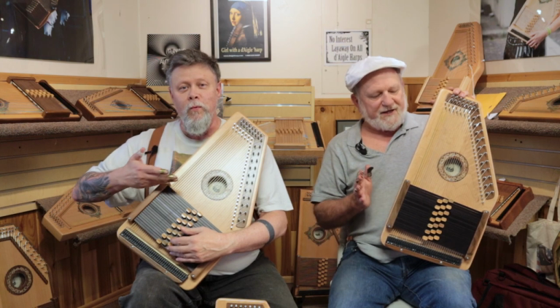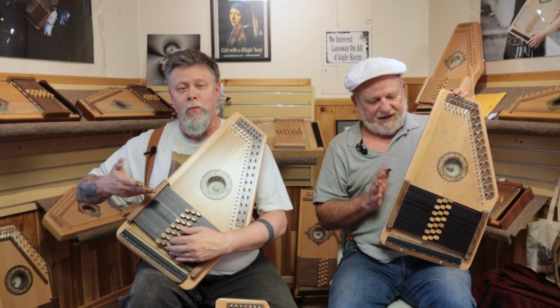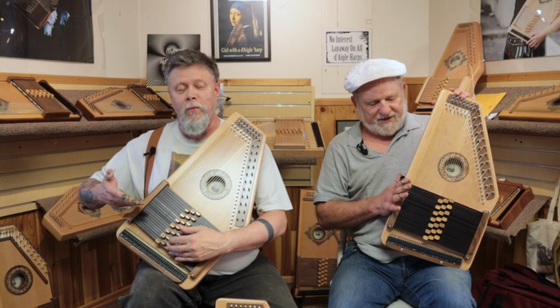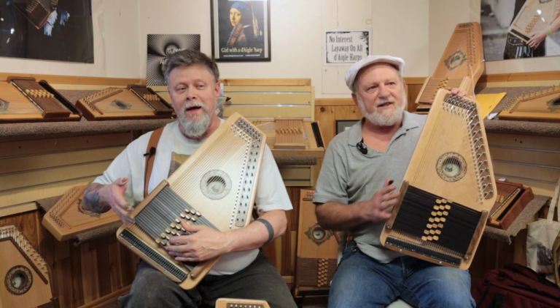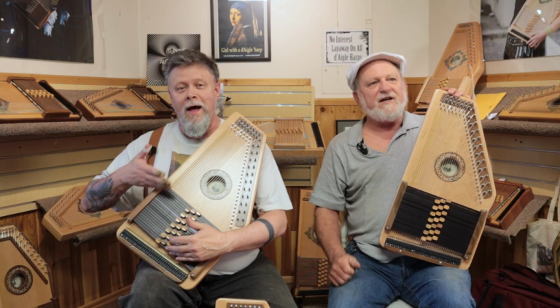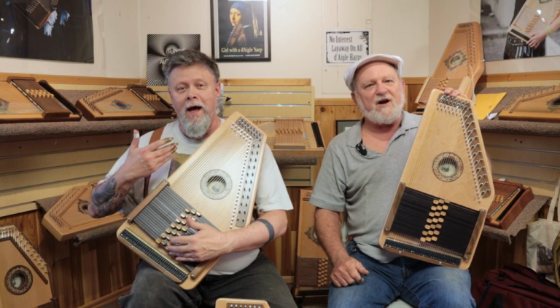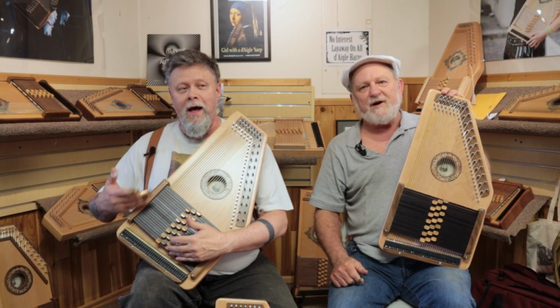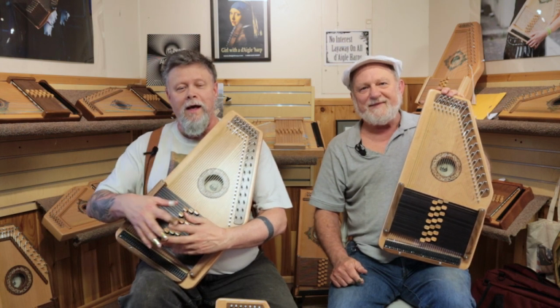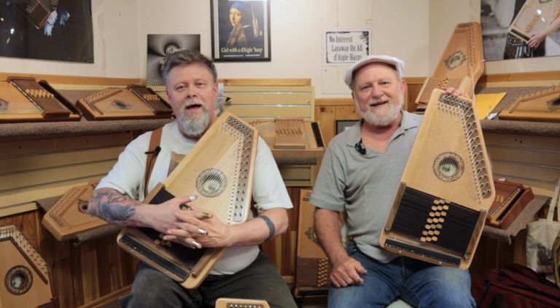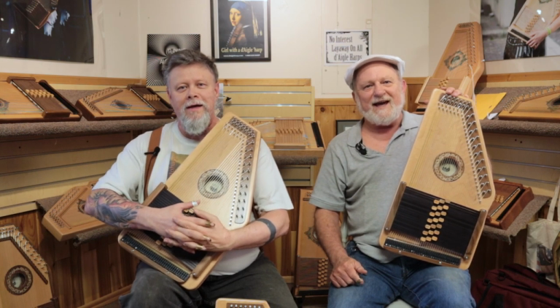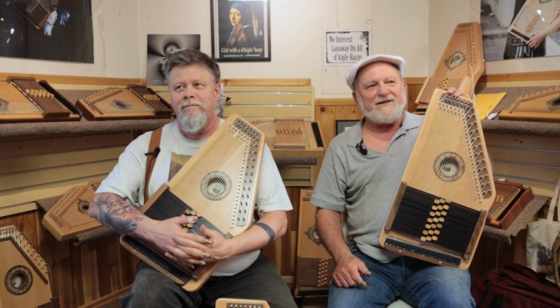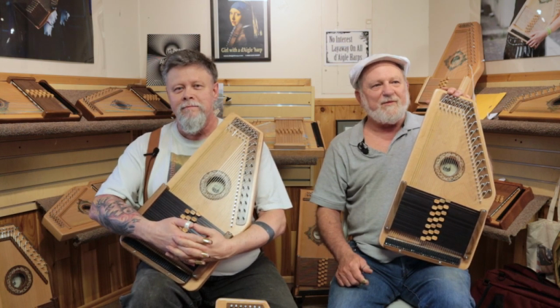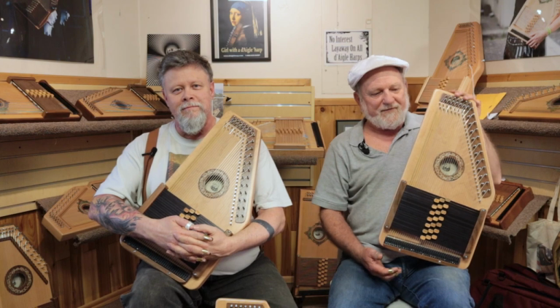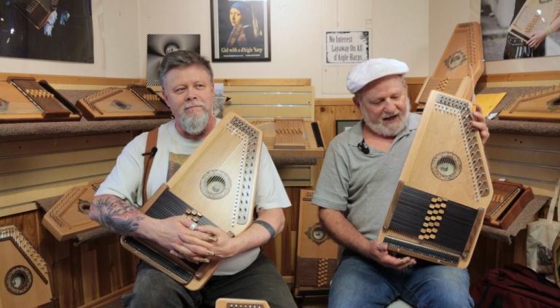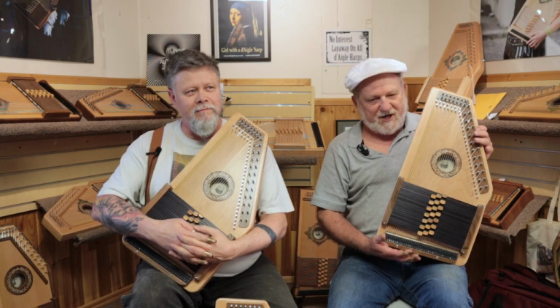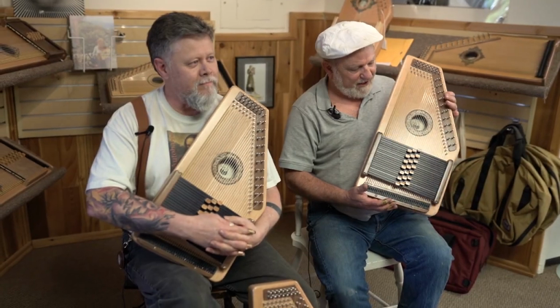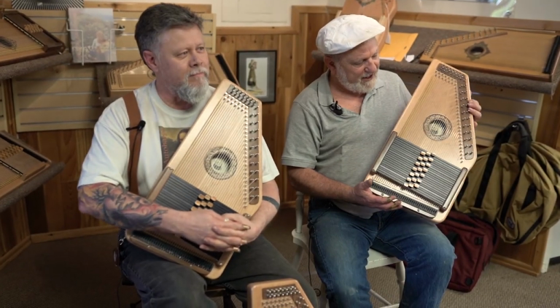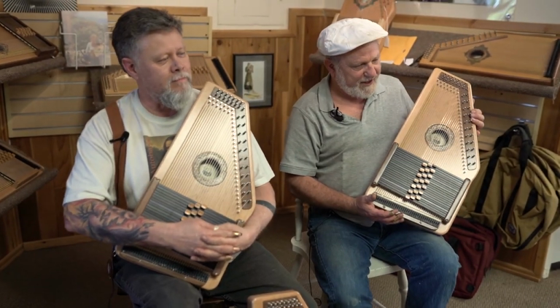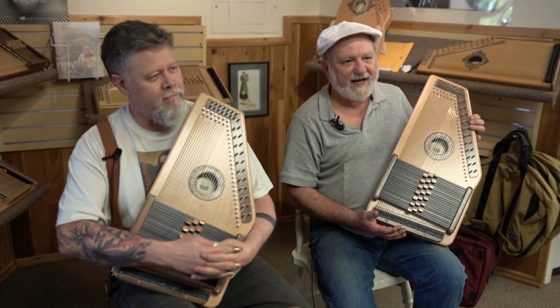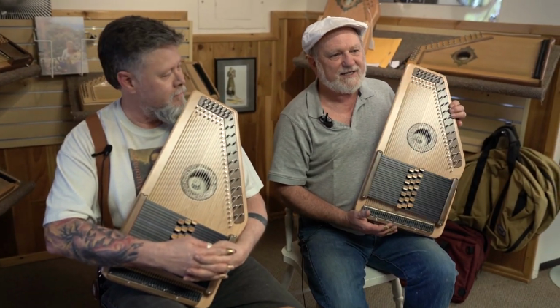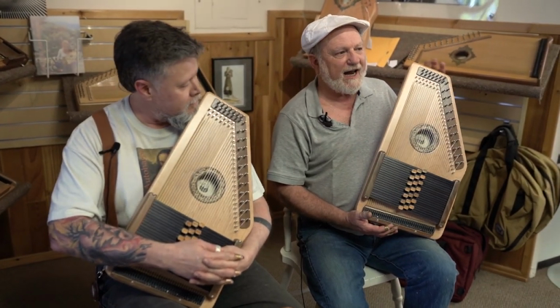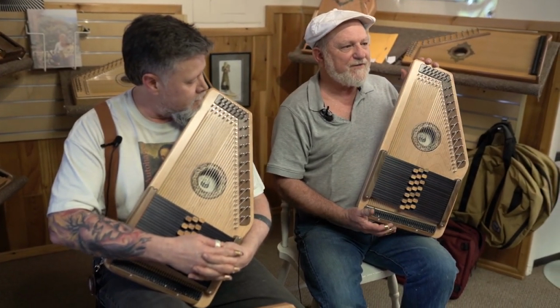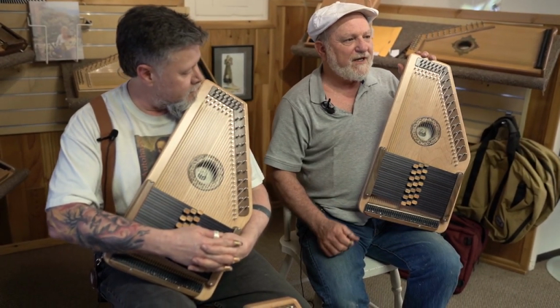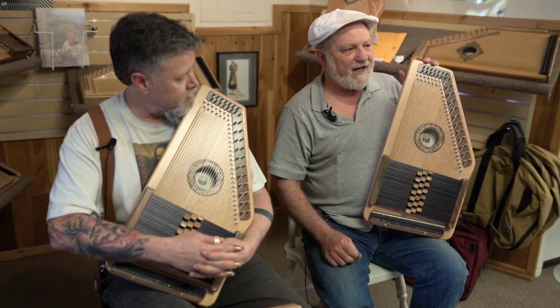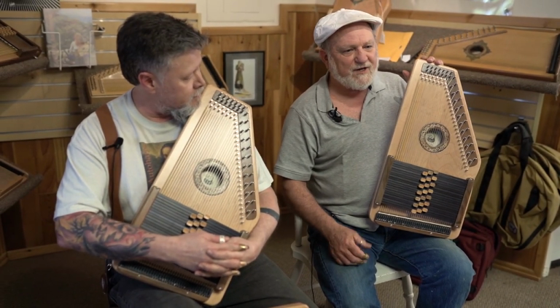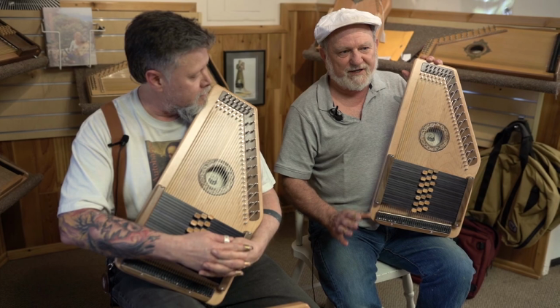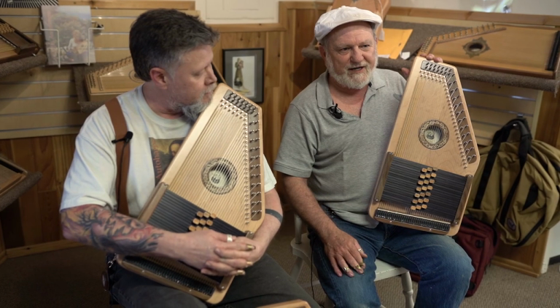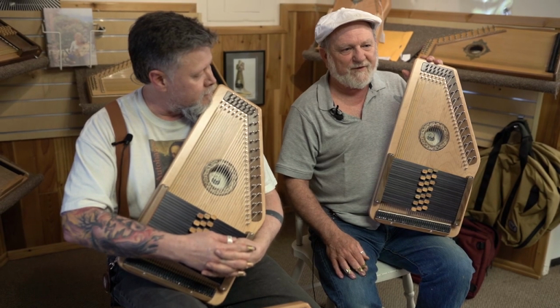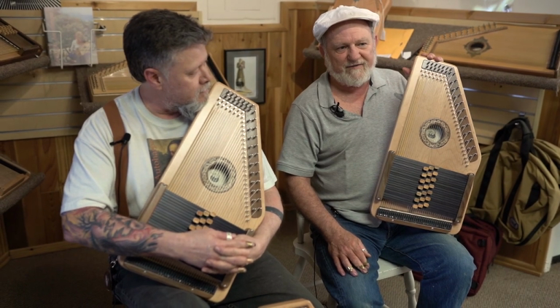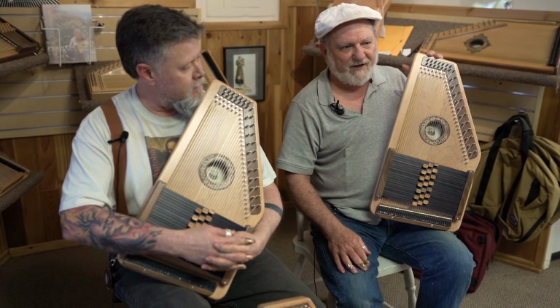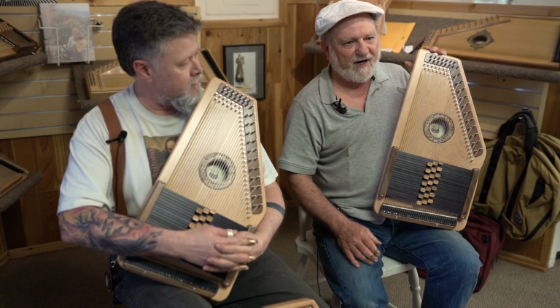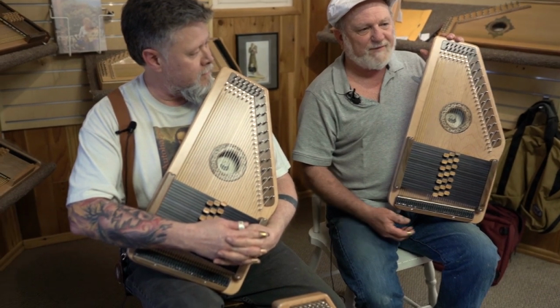This is the Tahoma, and the Tahoma is completely redesigned inside and out. The construction is very different from any of our other Auto Harps.